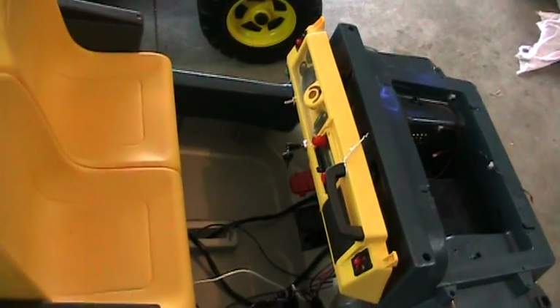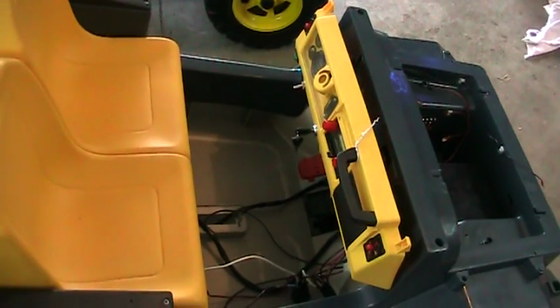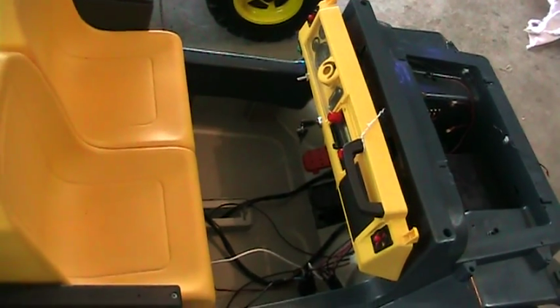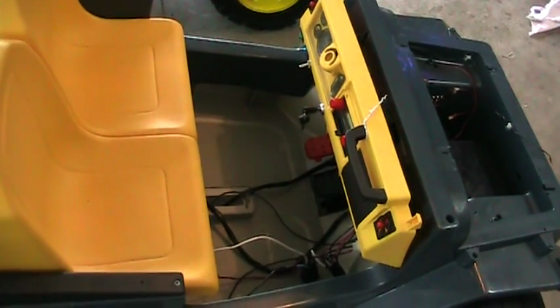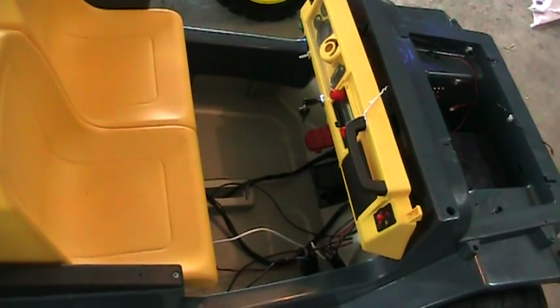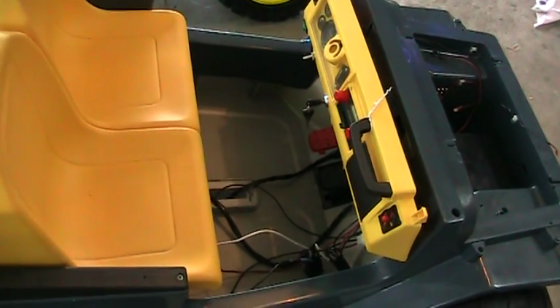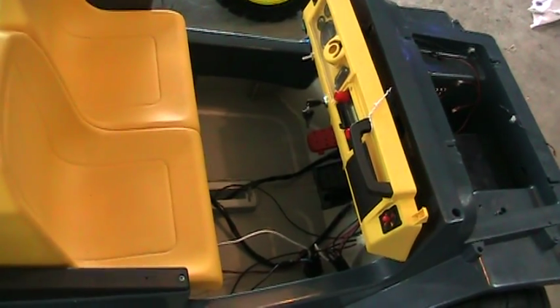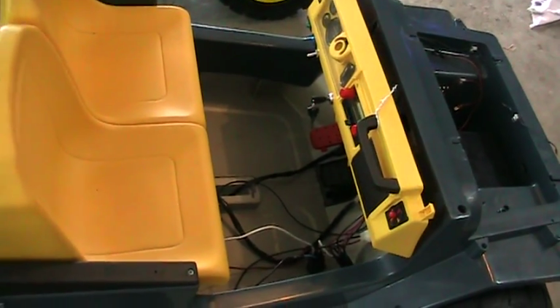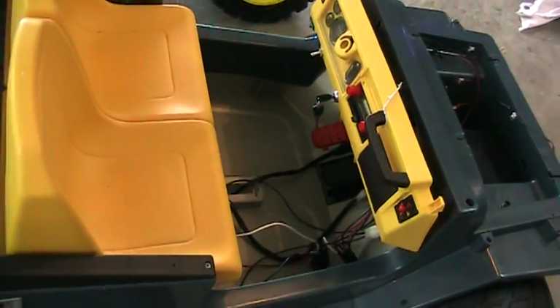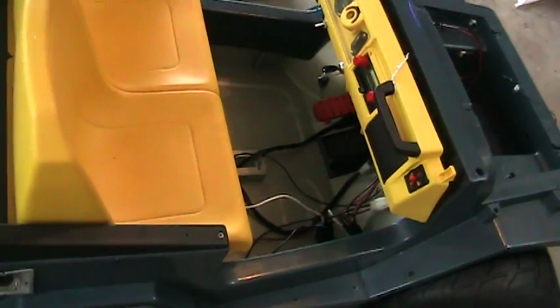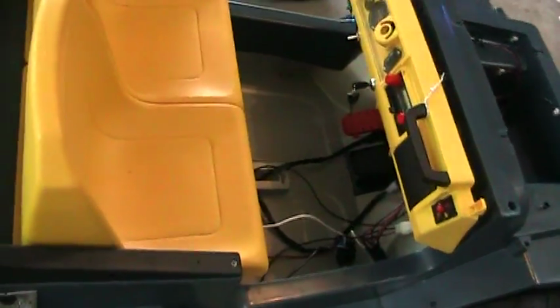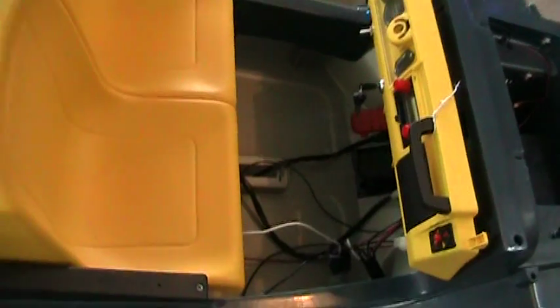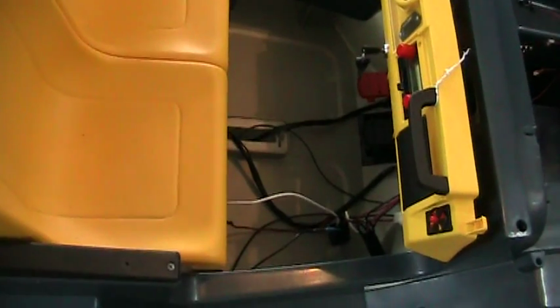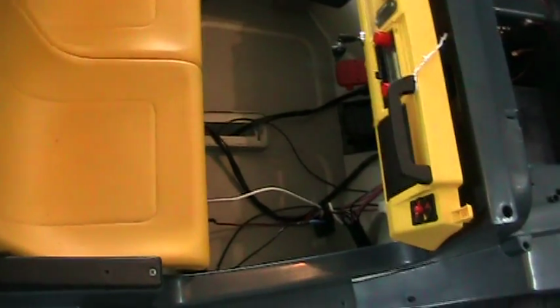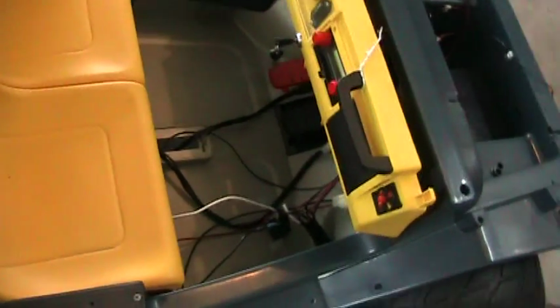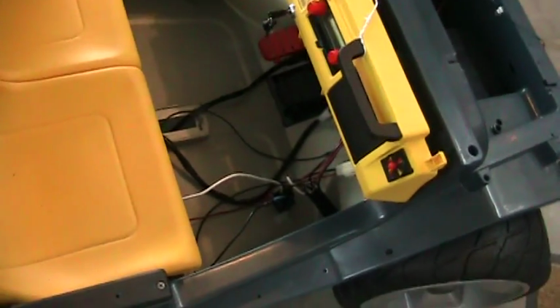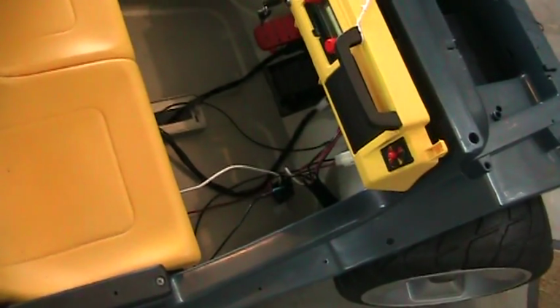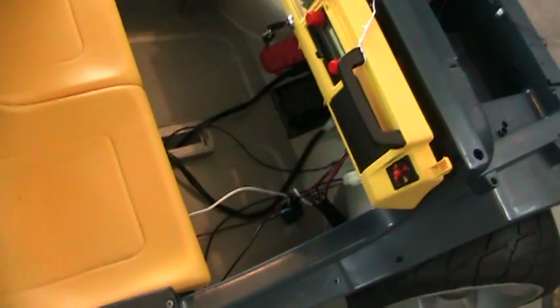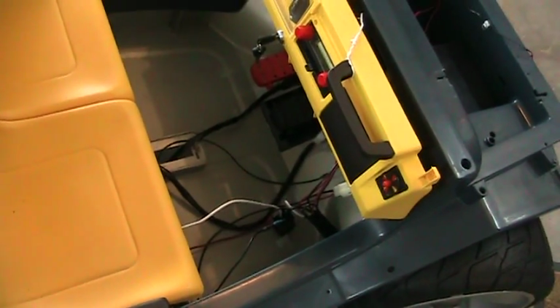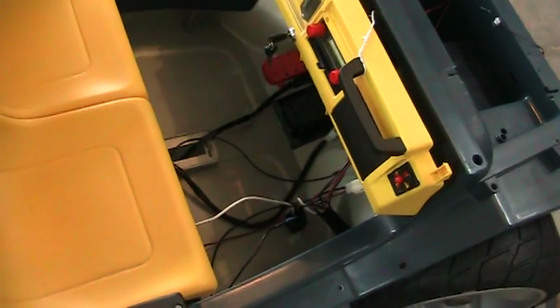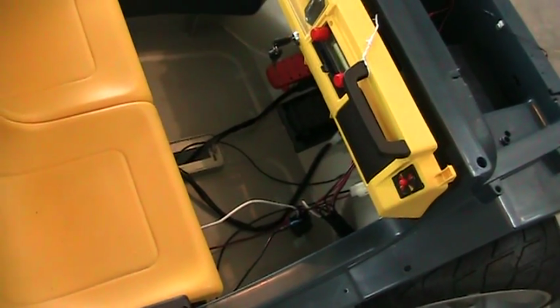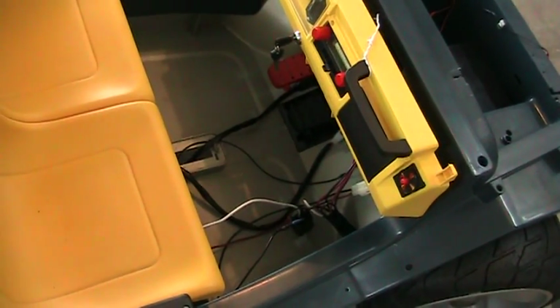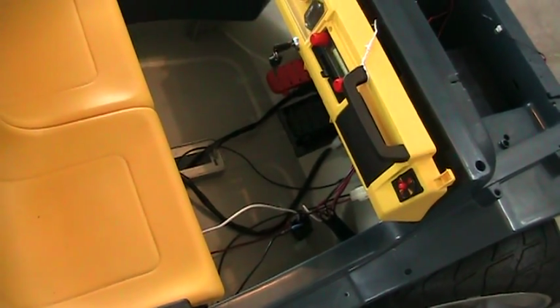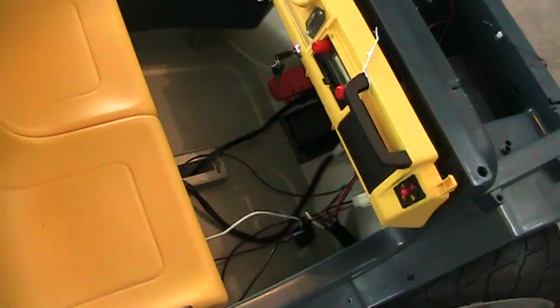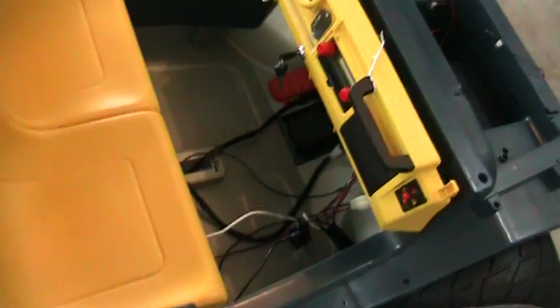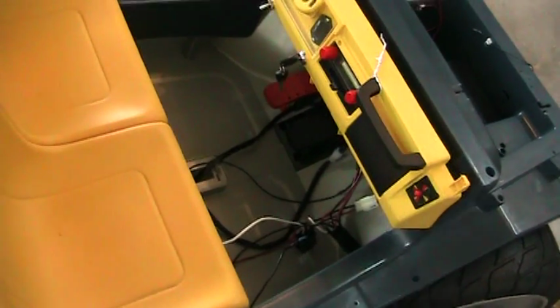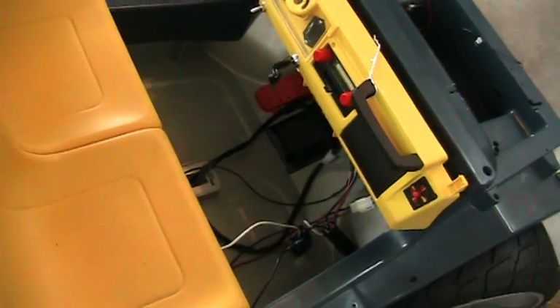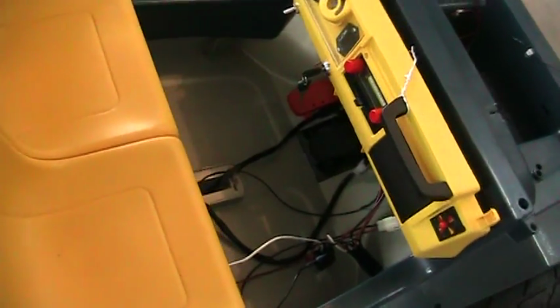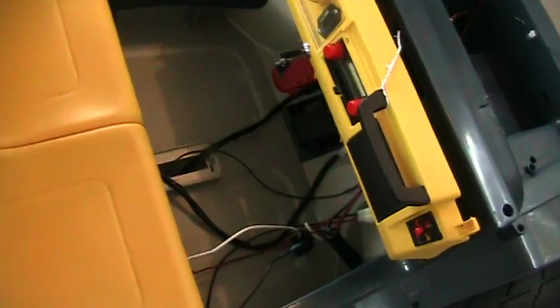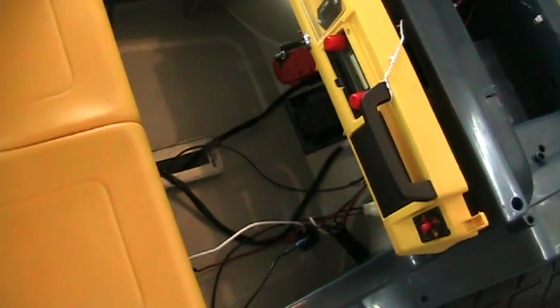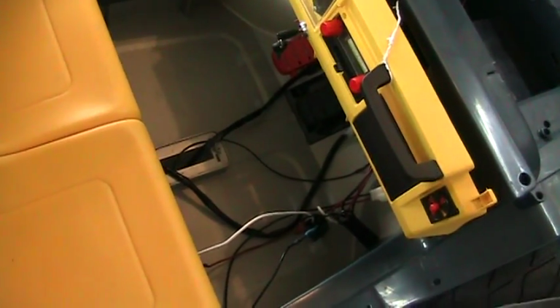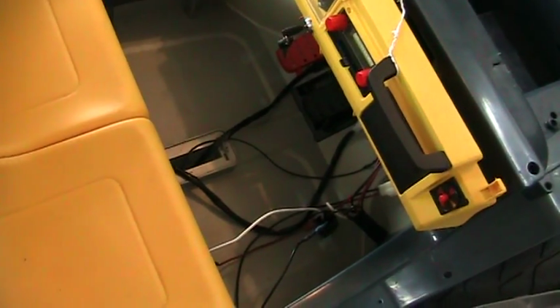Alright, here's a video update of the SuperPower Apache project. Everything is test wired up right now with the exception of the brake resistor and brake relay. I still need to add that.